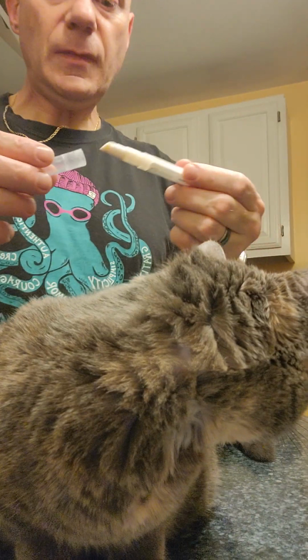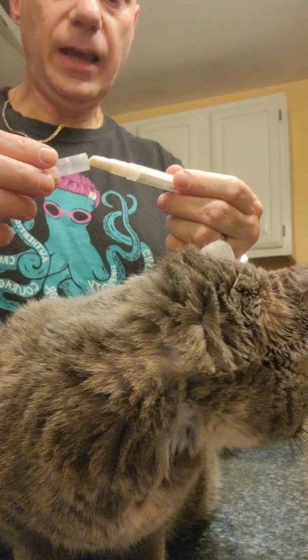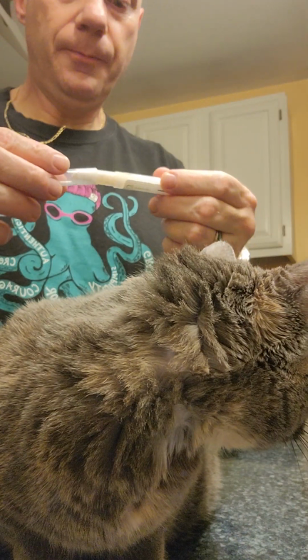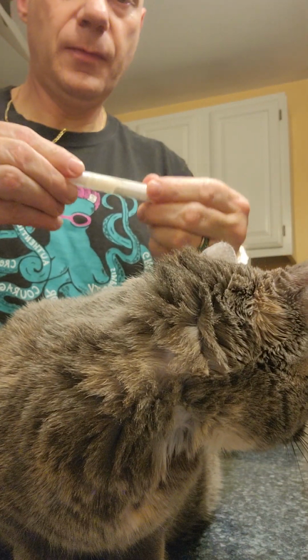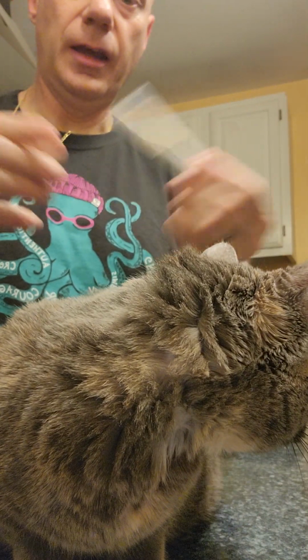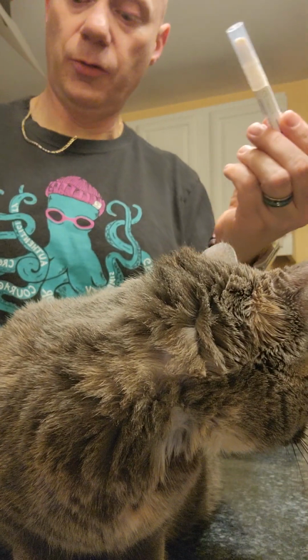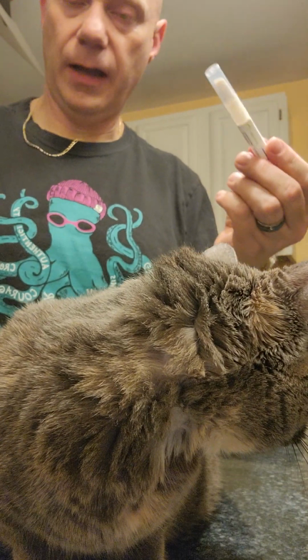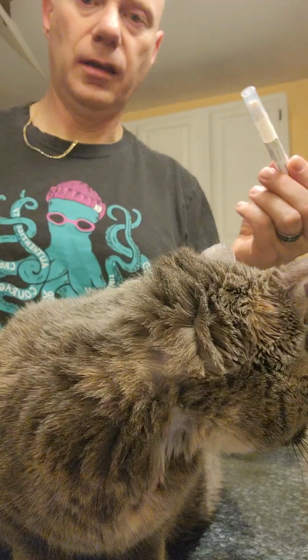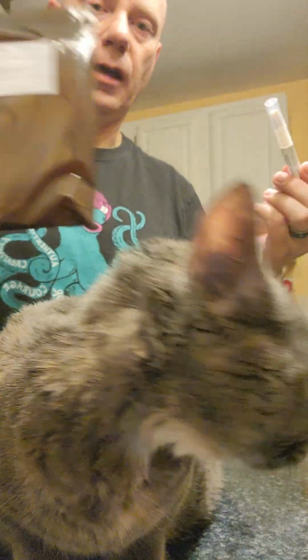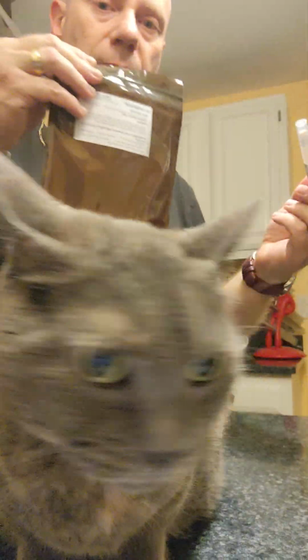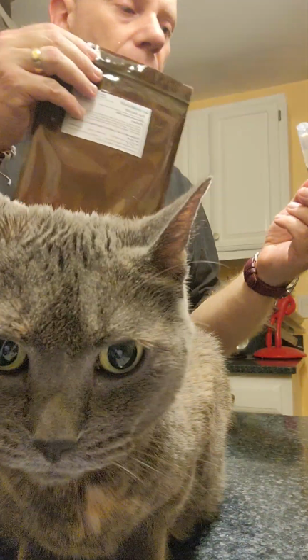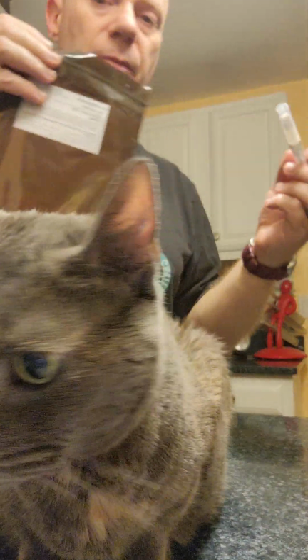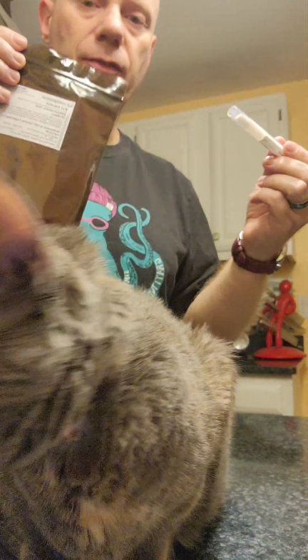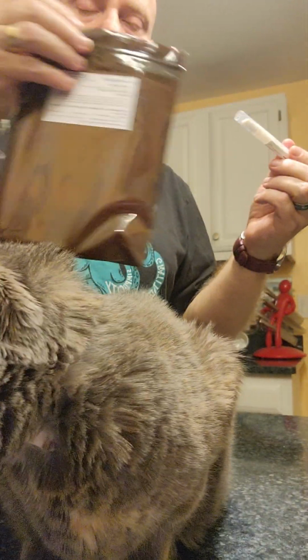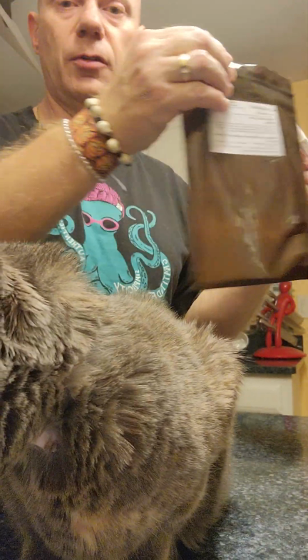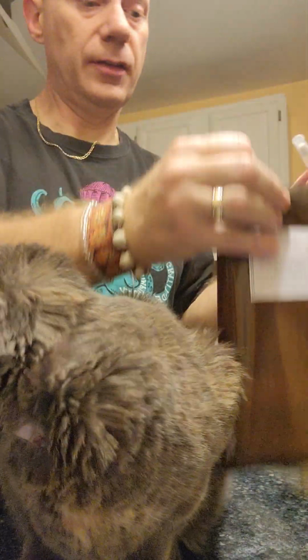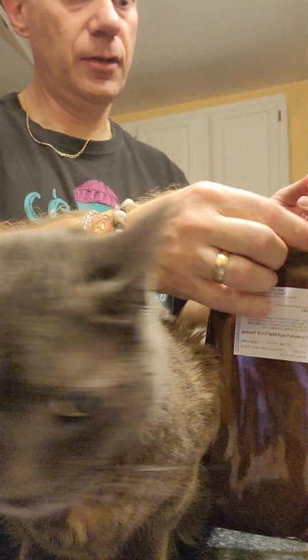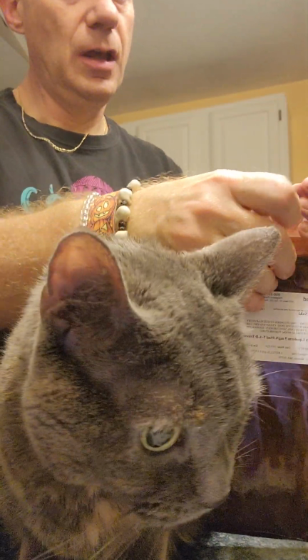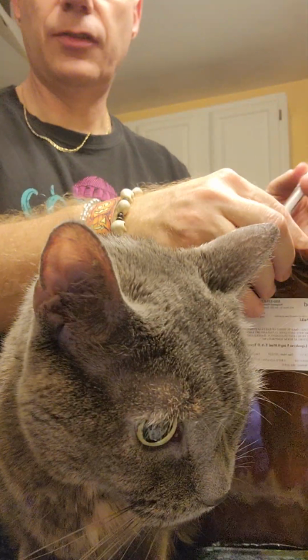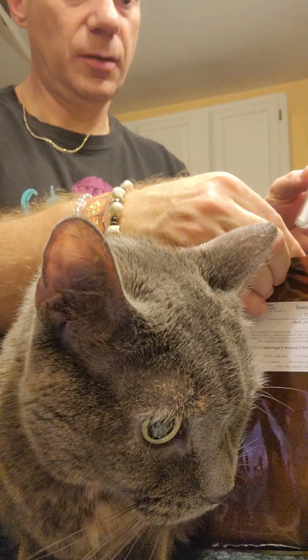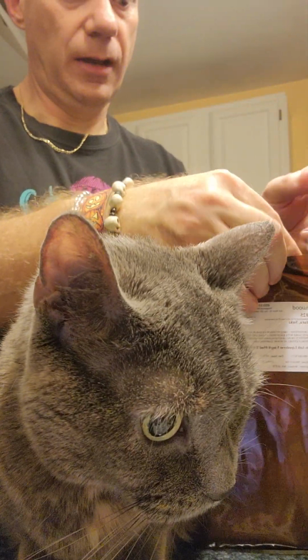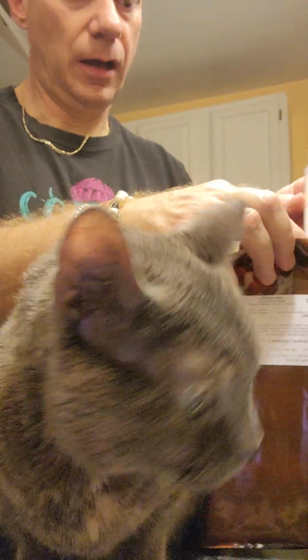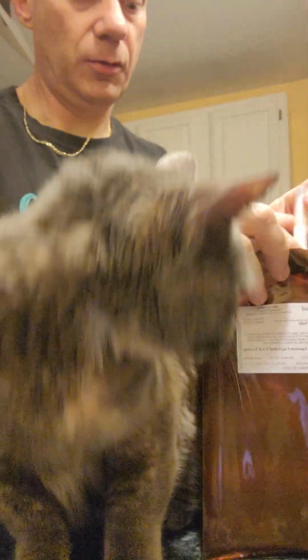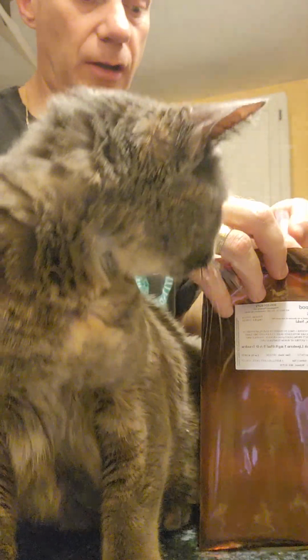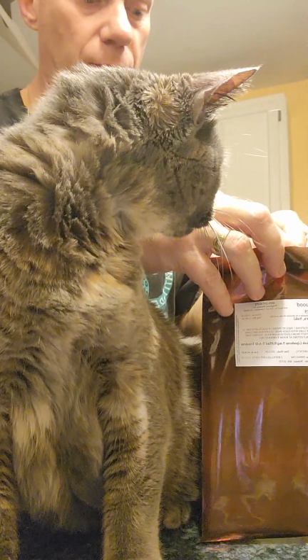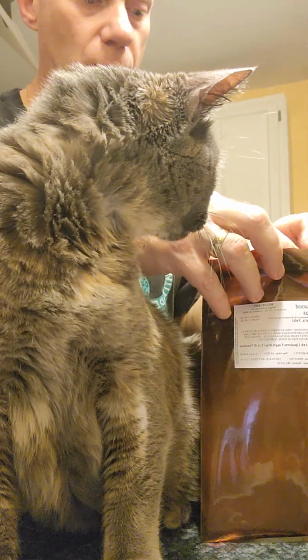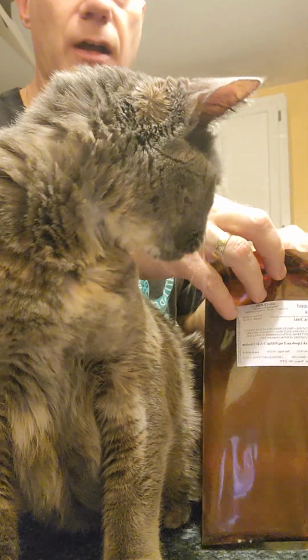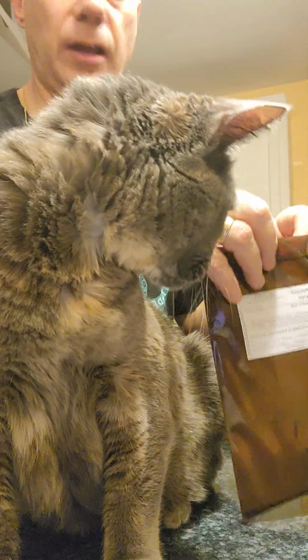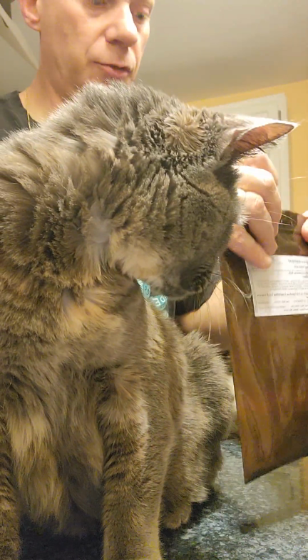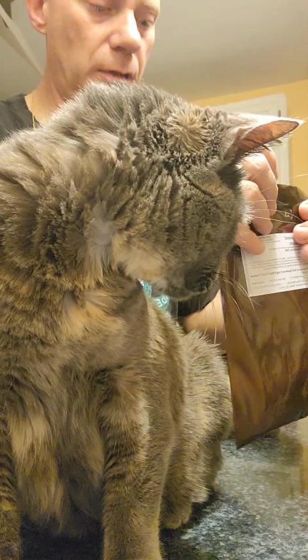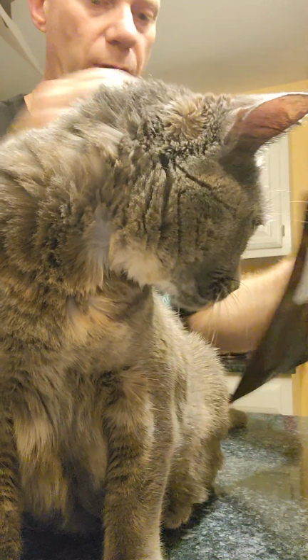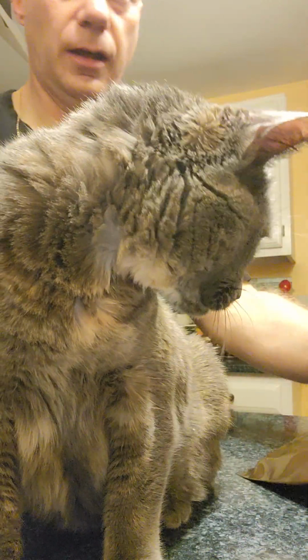Then cap it and it goes back in the bag. Because the Methimazole is light sensitive, it needs to be in the bag so it doesn't get exposed to light, which will break it down.